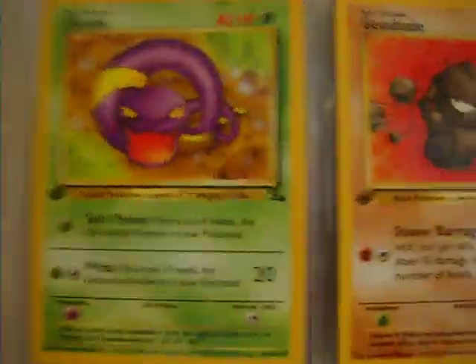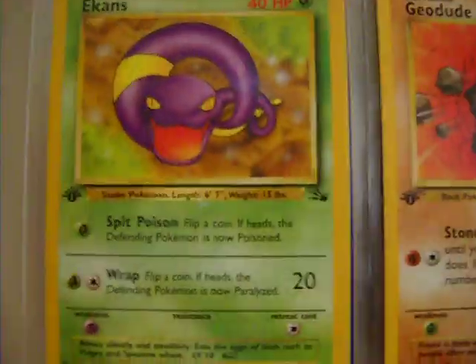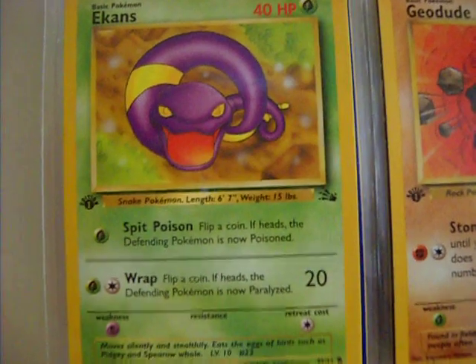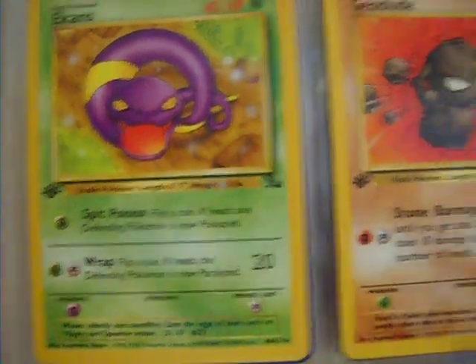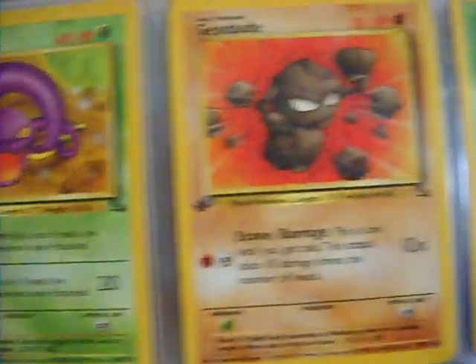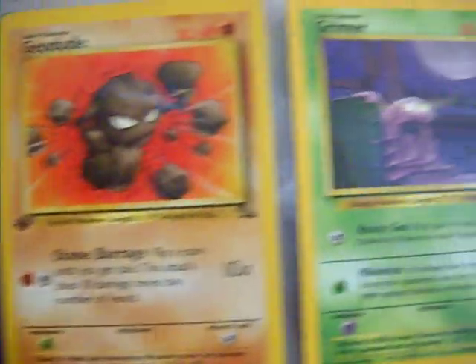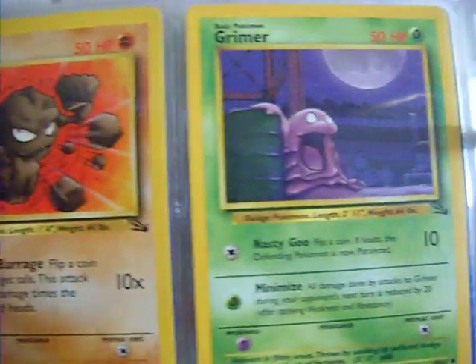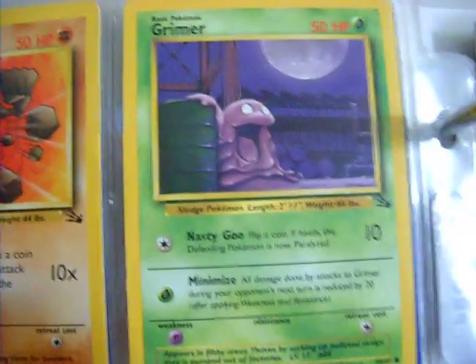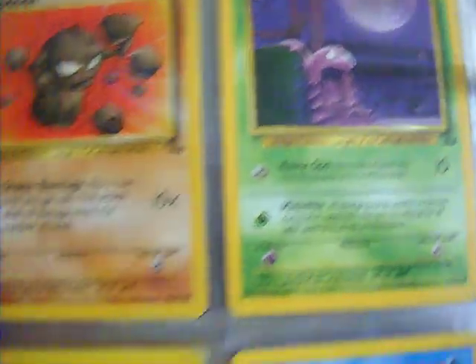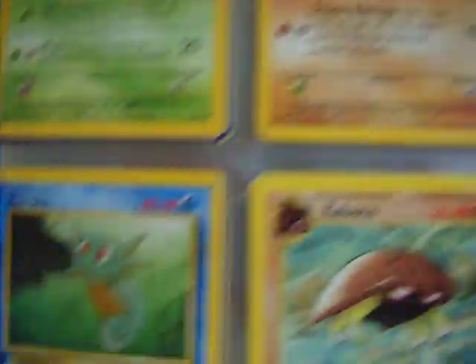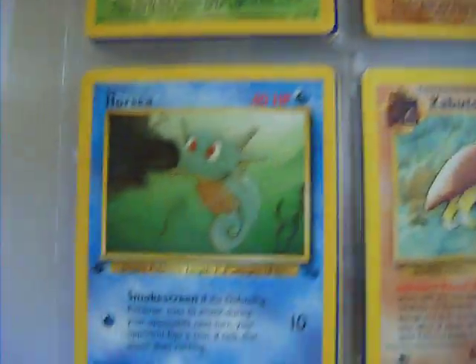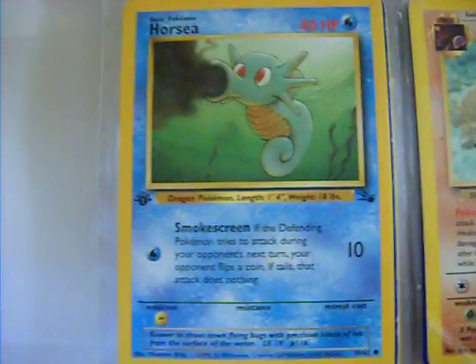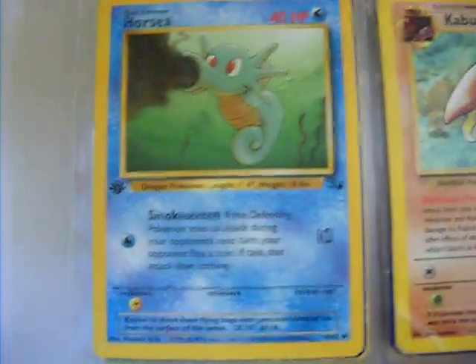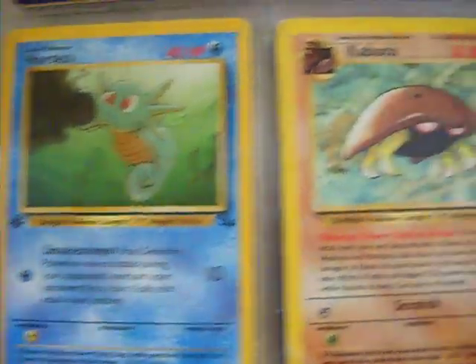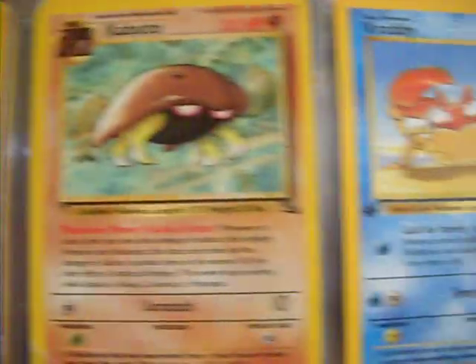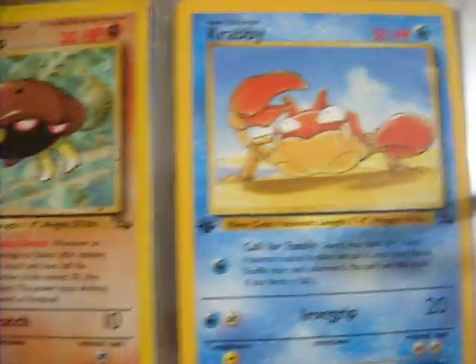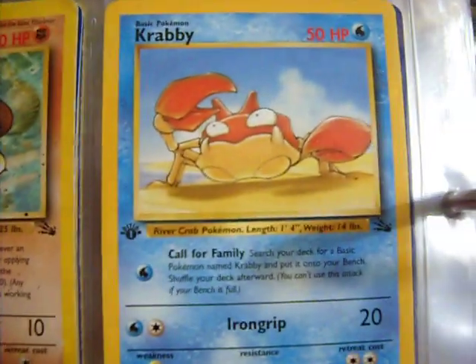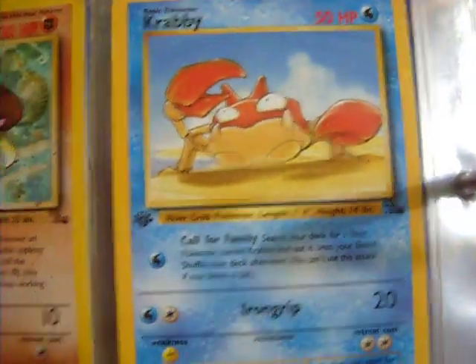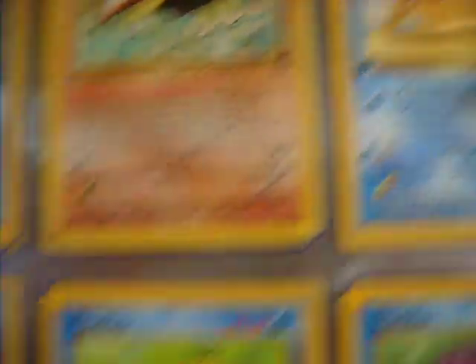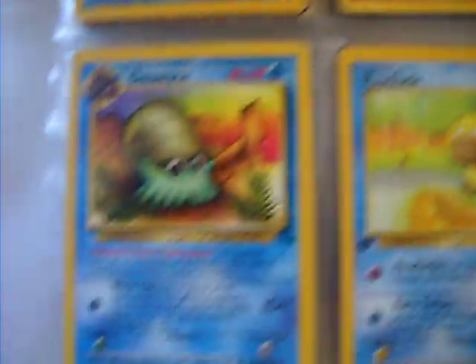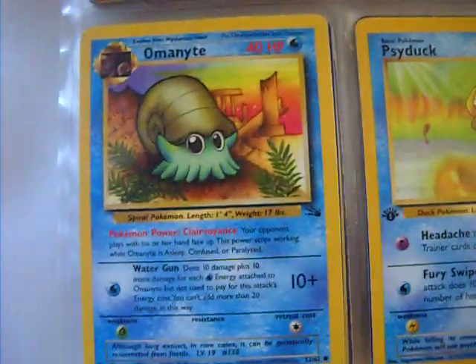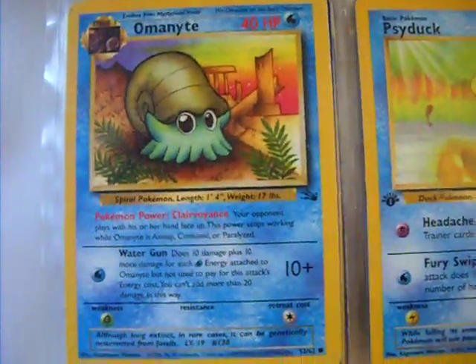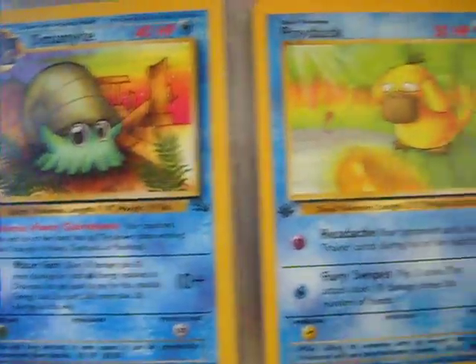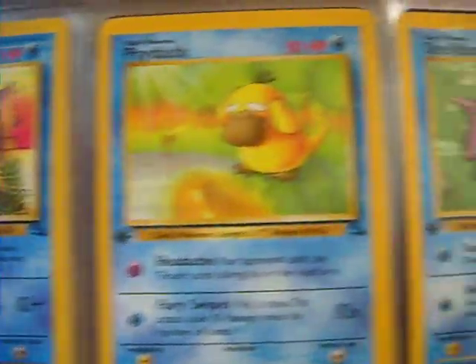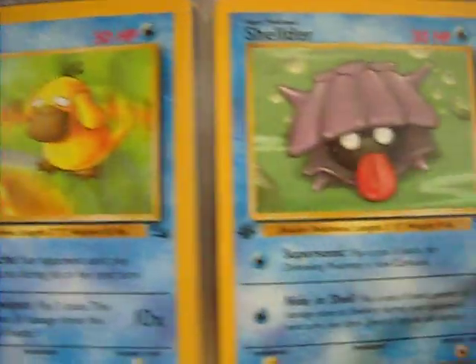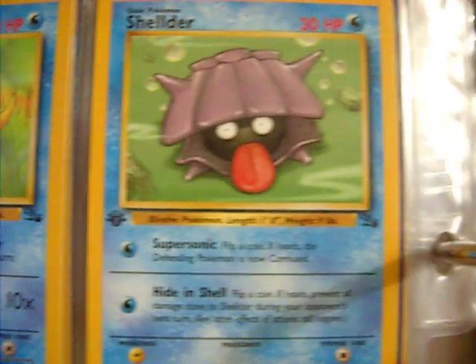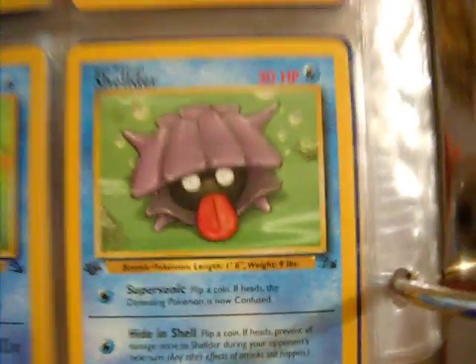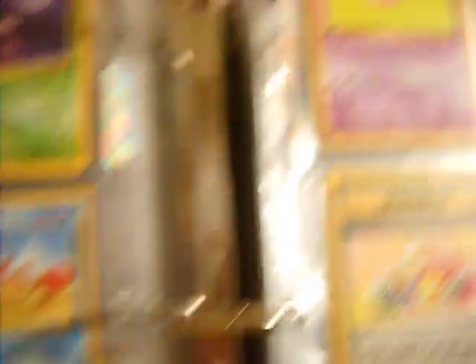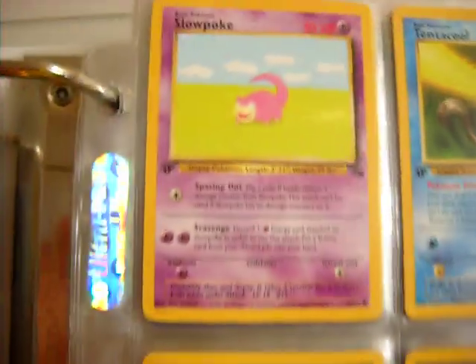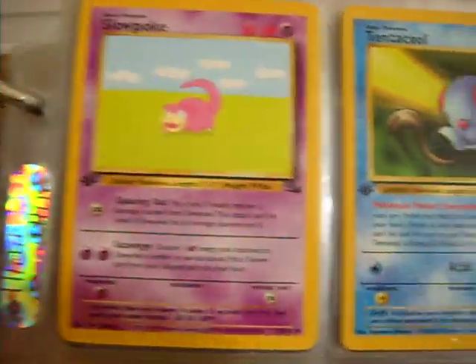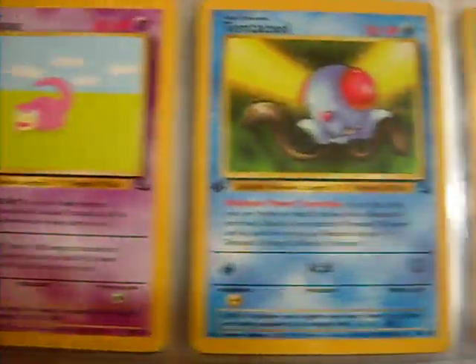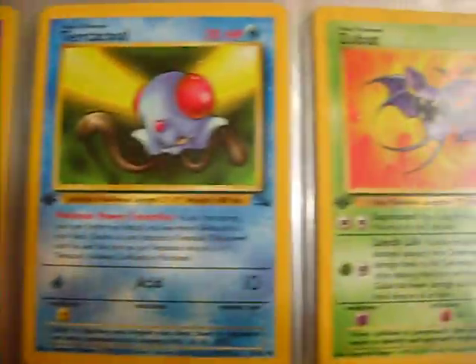So this is the second set ever released by Pokemon, I'm pretty sure. And also one of the smallest sets ever — actually this was the smallest set ever. Only 62 cards. Because you'll come to the end of it pretty soon.